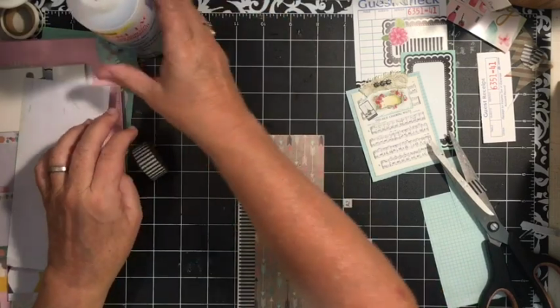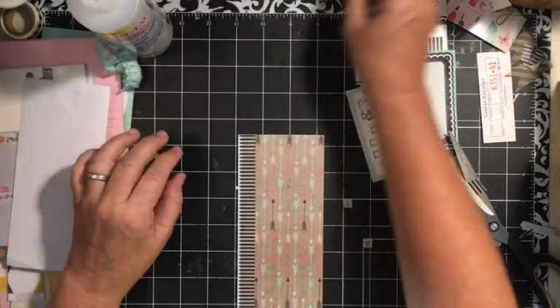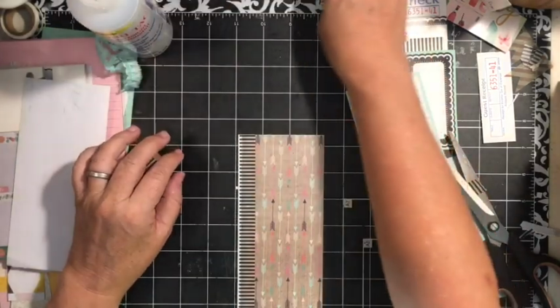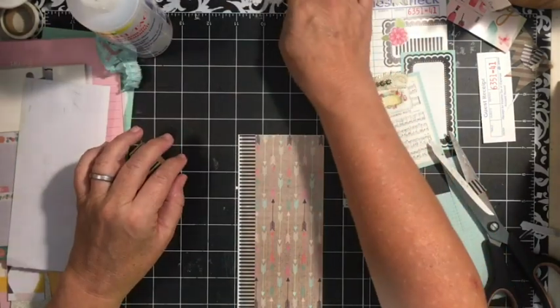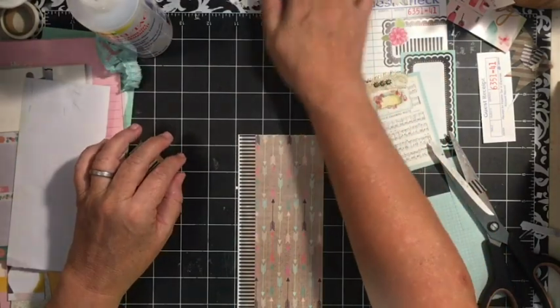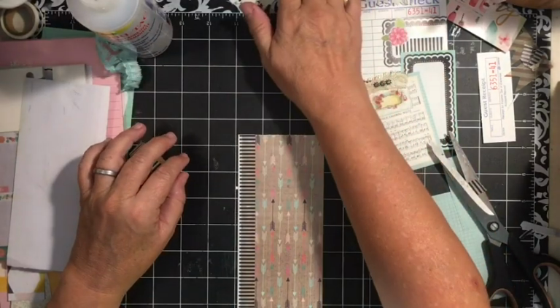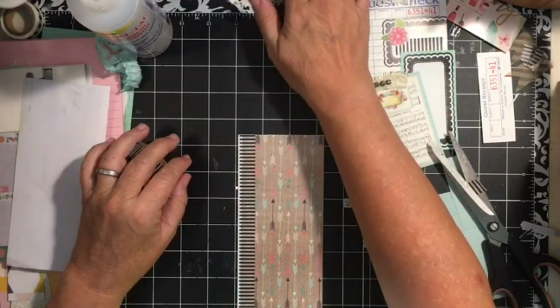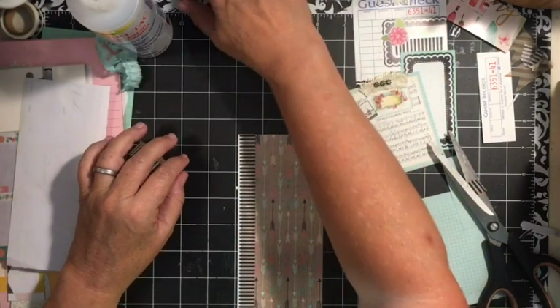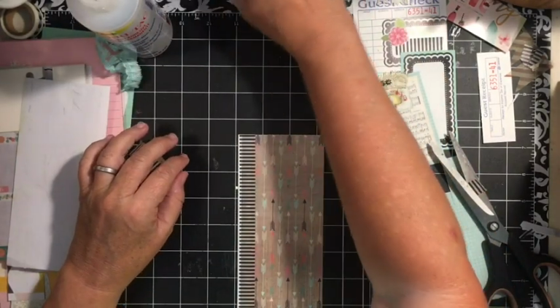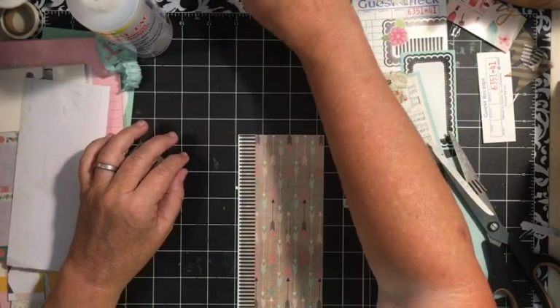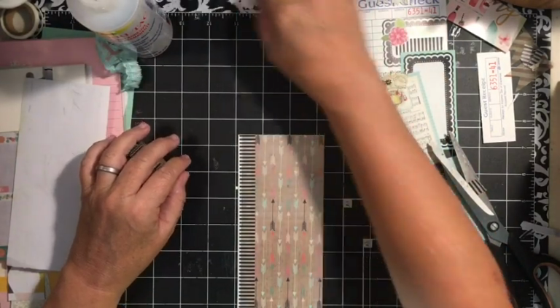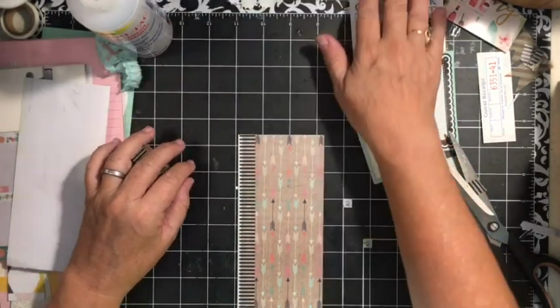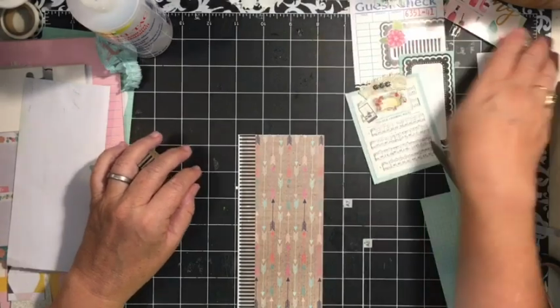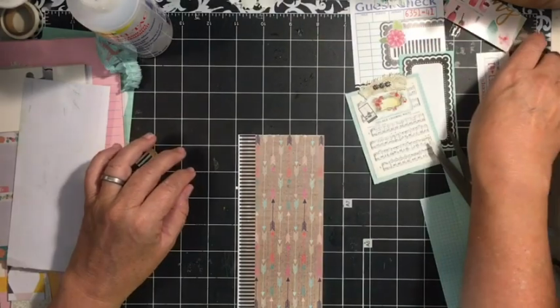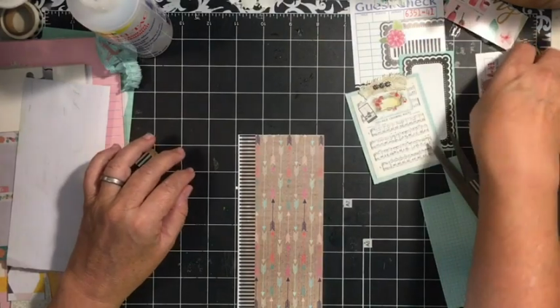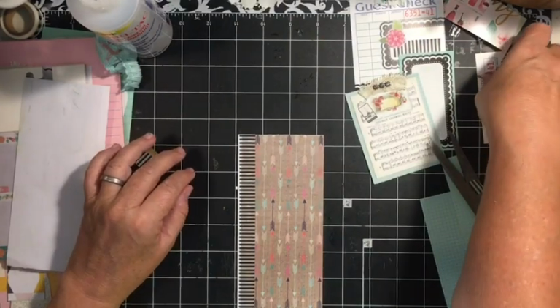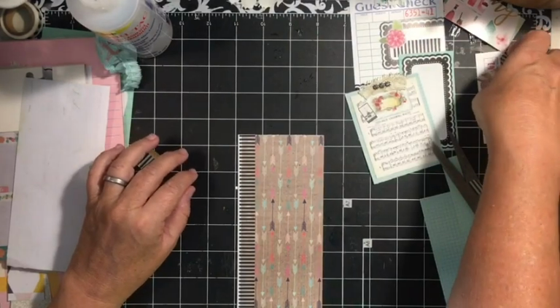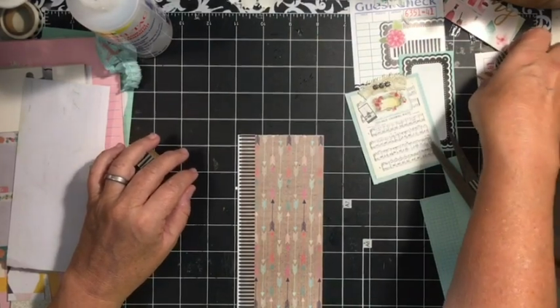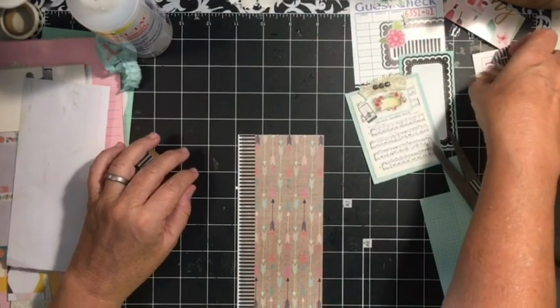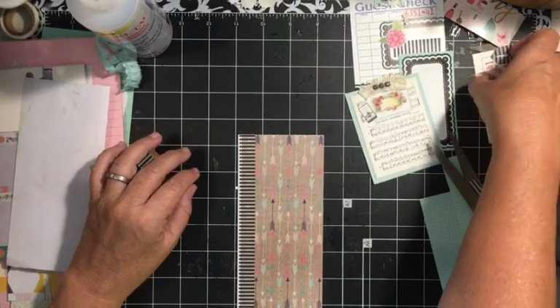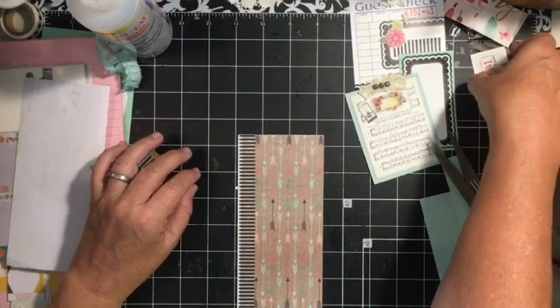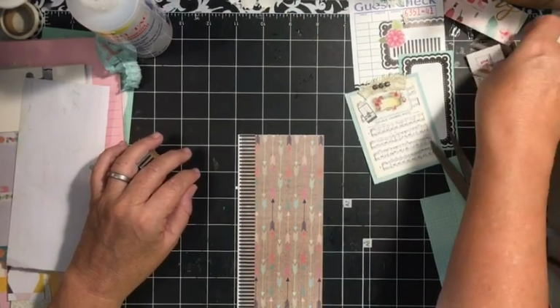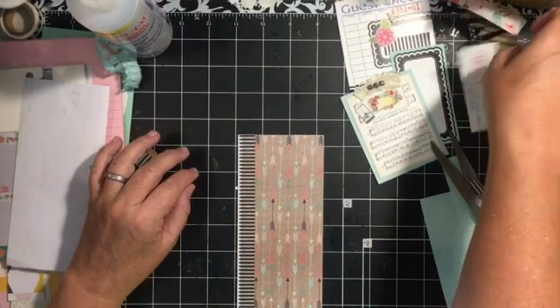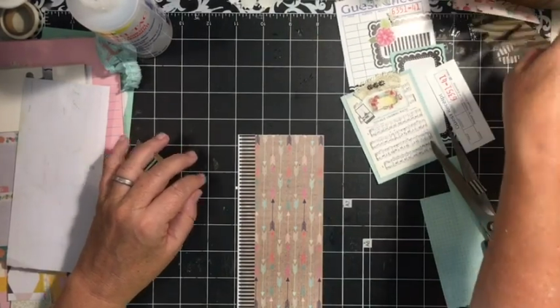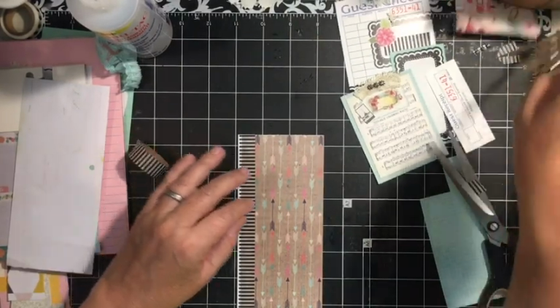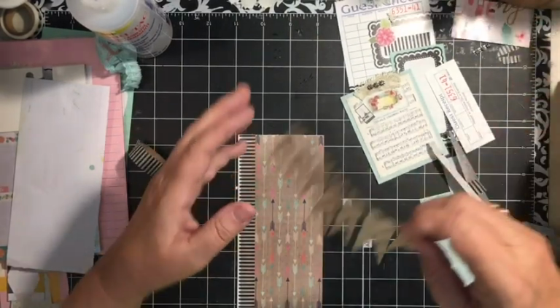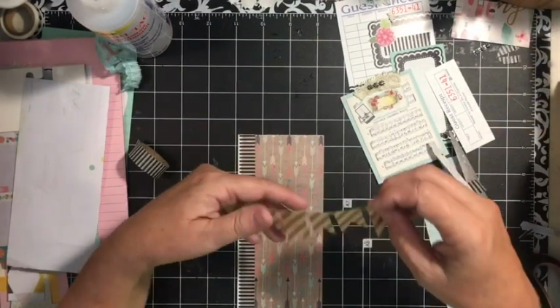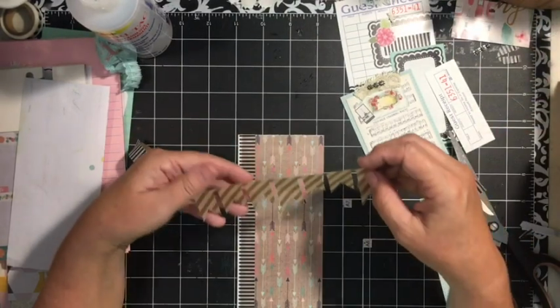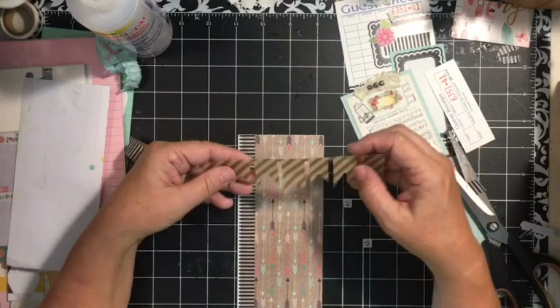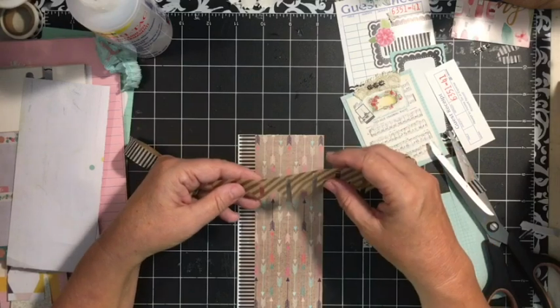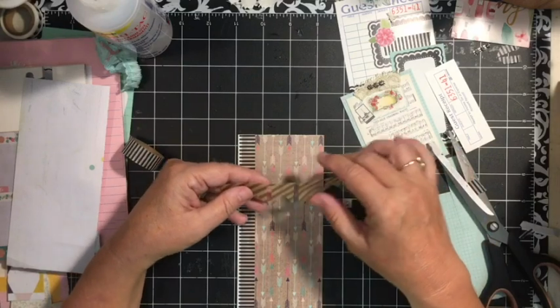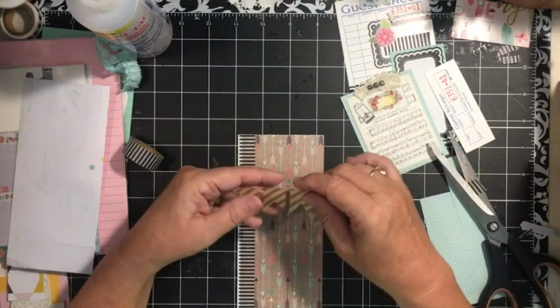Now we are going to look for our banner or our bunting or whatever this thing is called — and here it is.